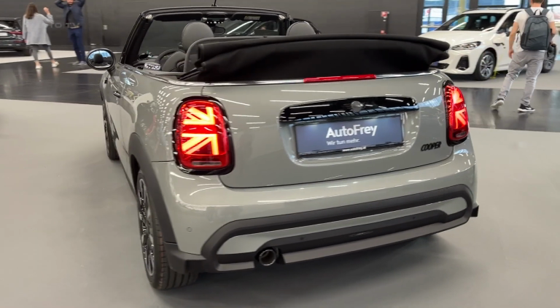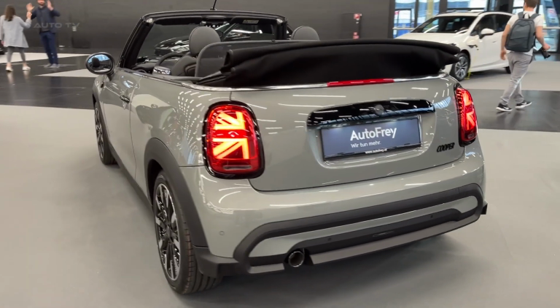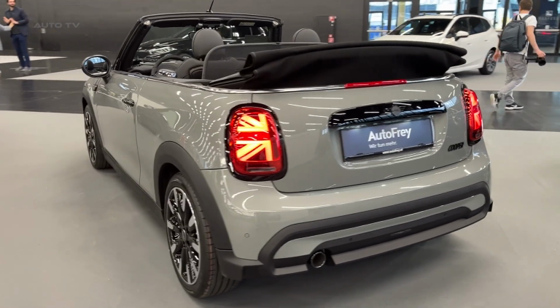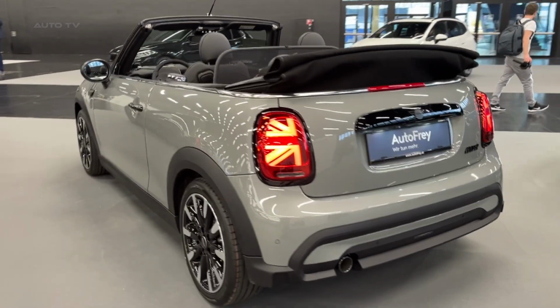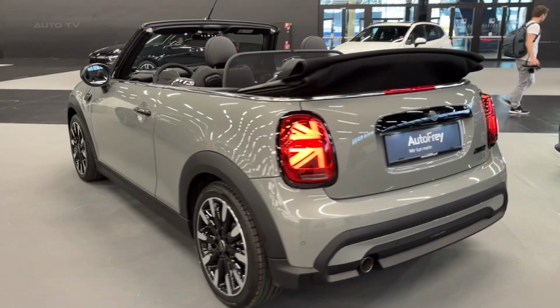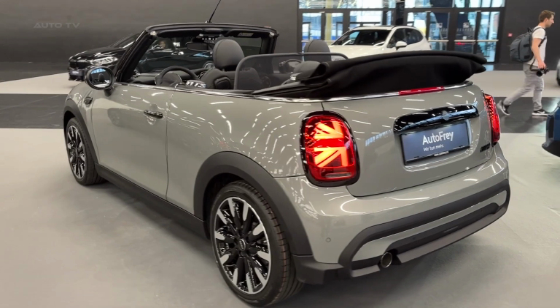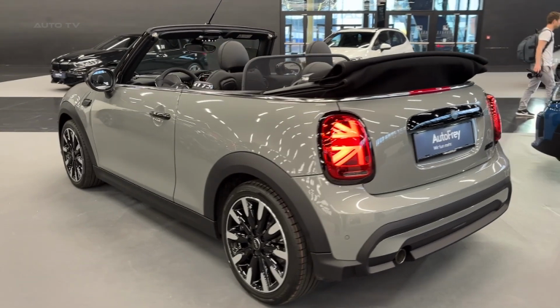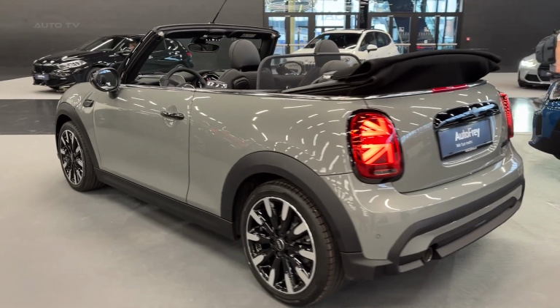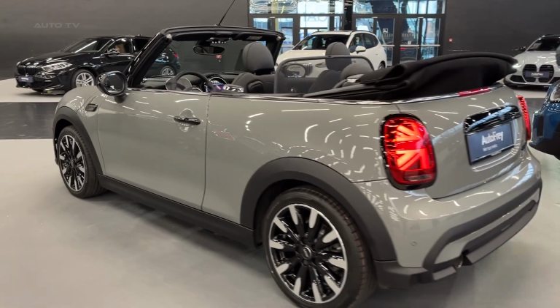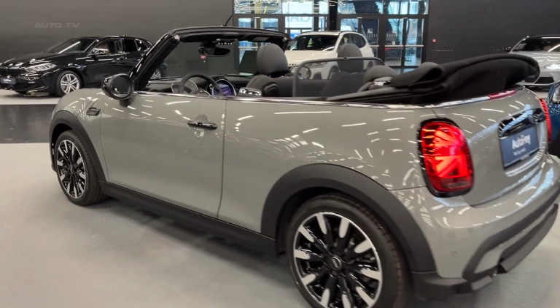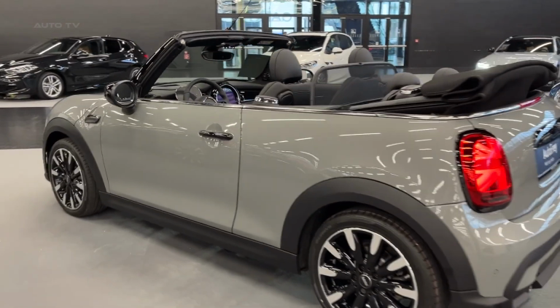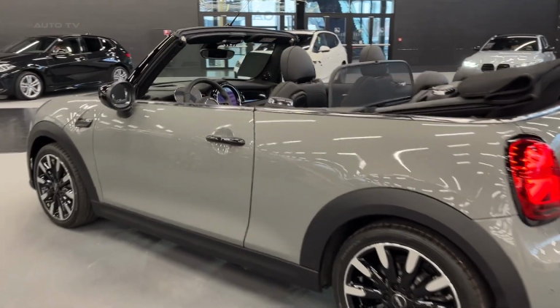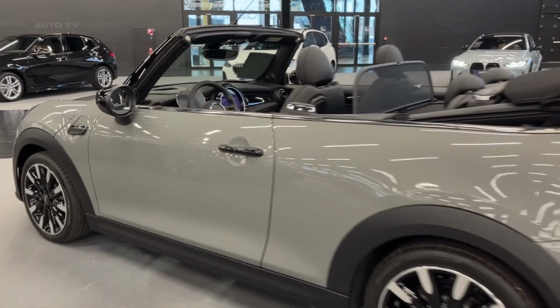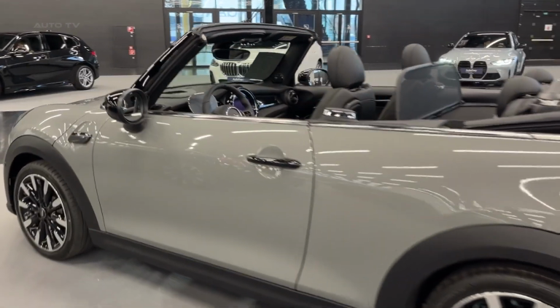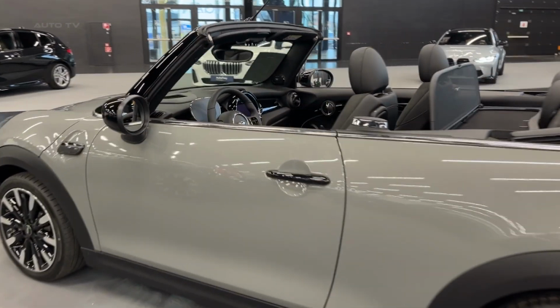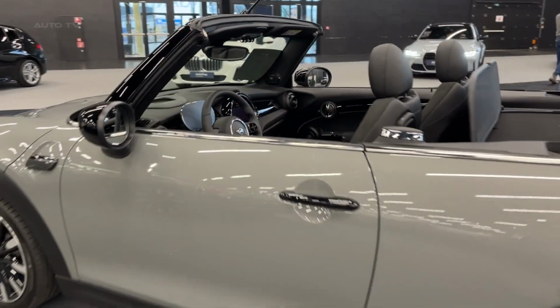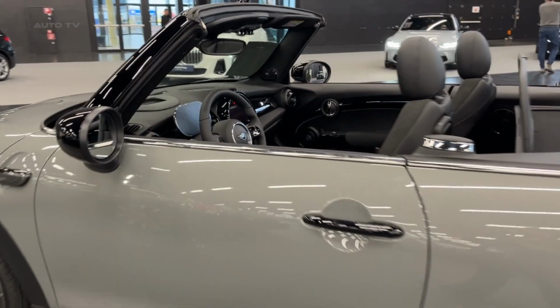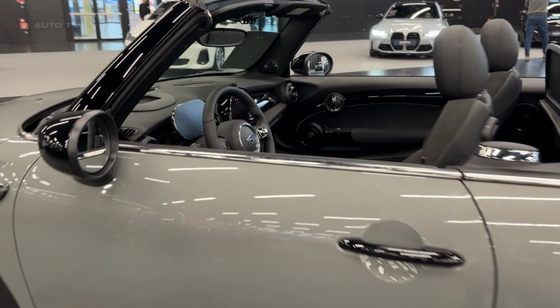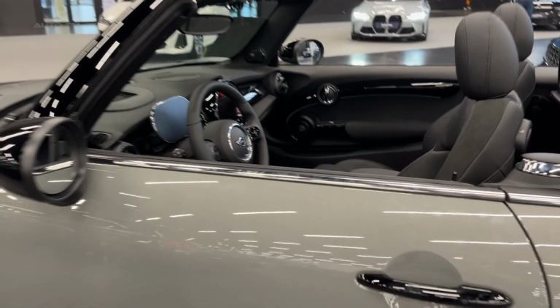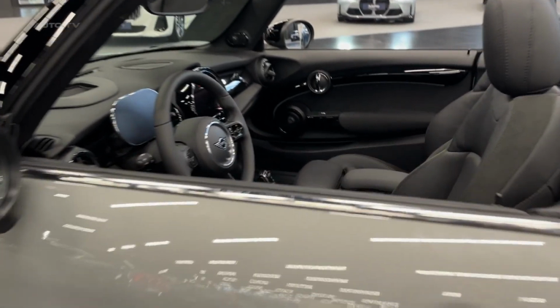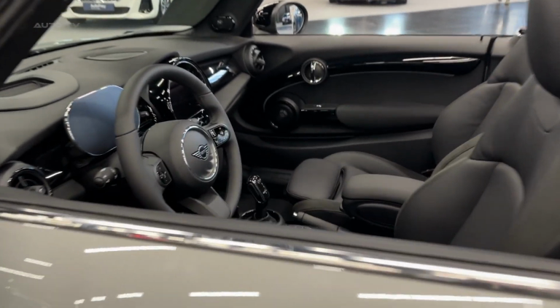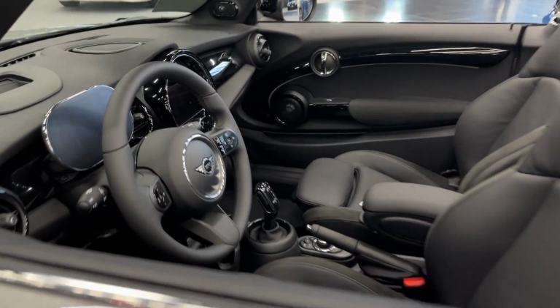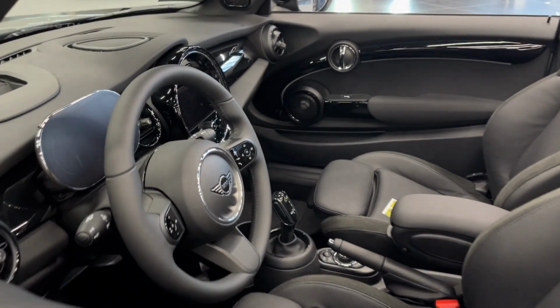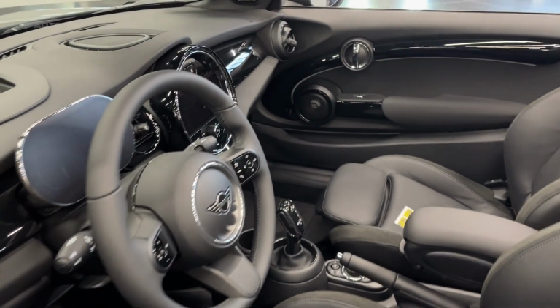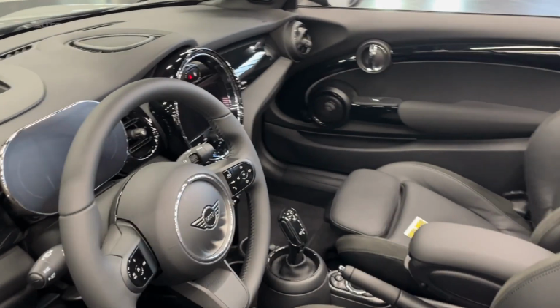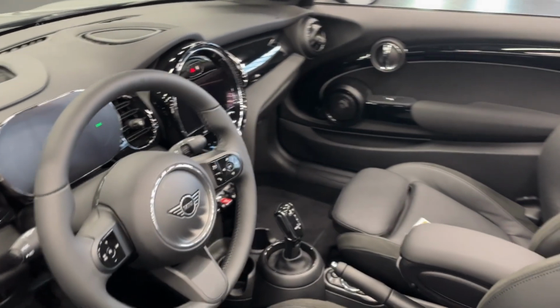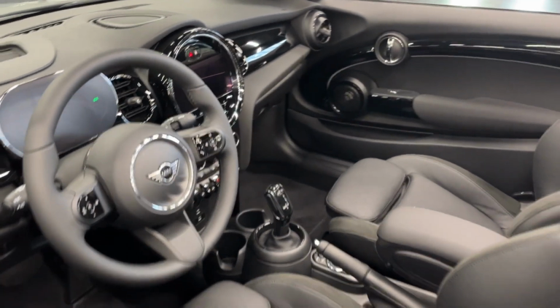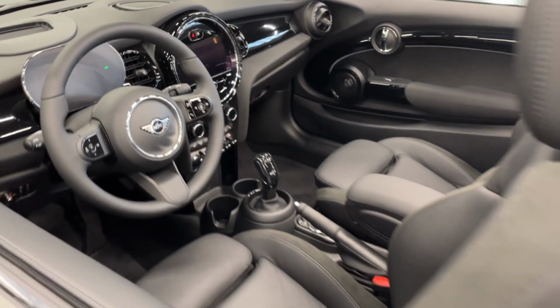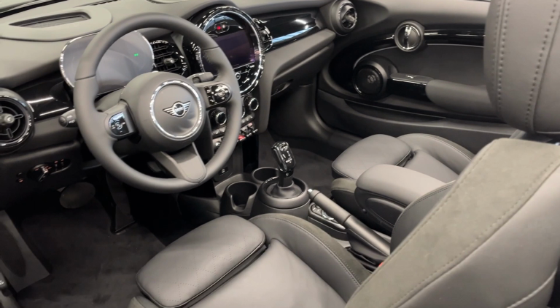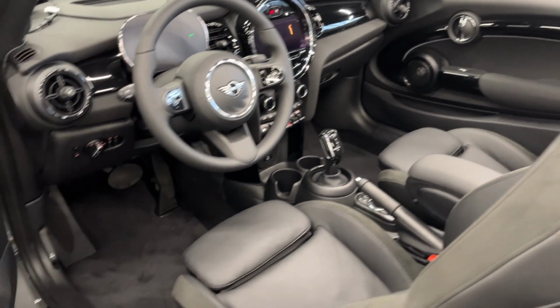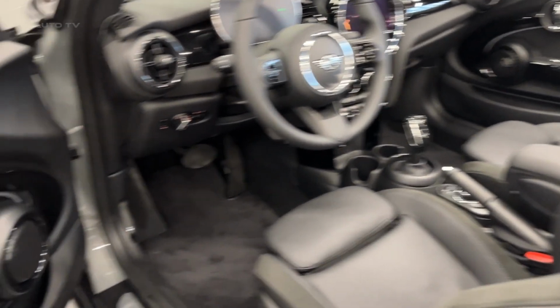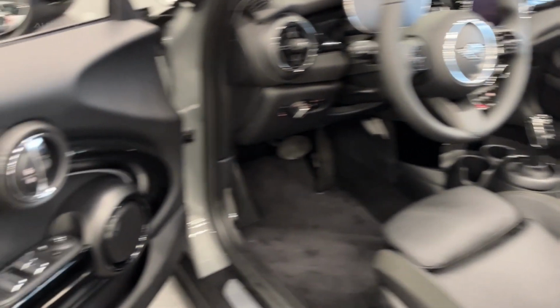Inside the 2023 Mini Cooper Convertible, you'll find a cabin designed with a focus on comfort and practicality. The ergonomic seating ensures optimal support during your drive, while ample legroom is provided for passengers in both the front and rear.